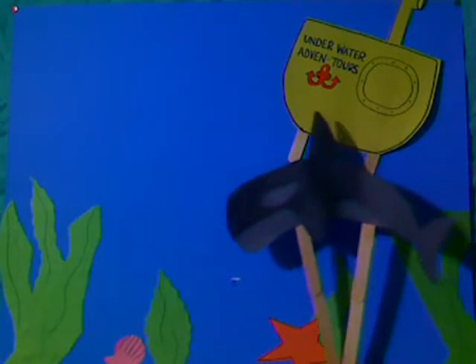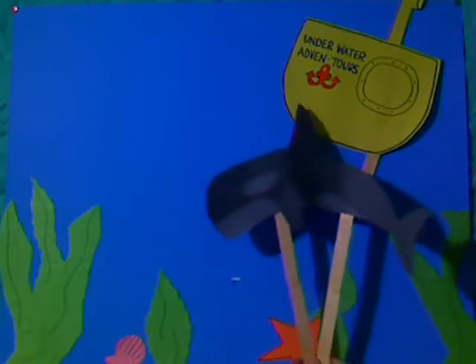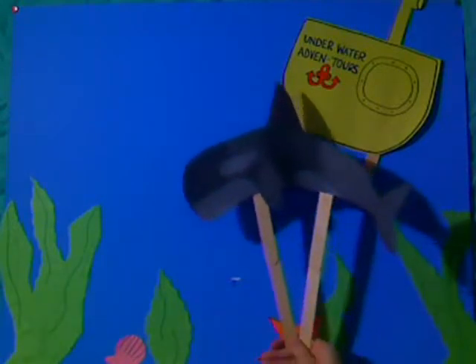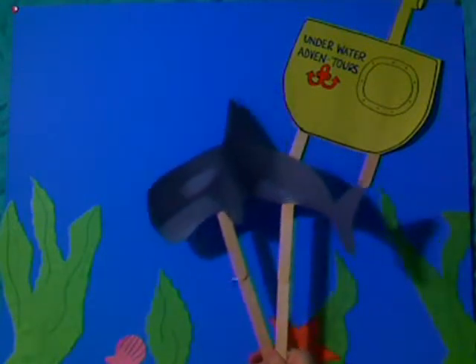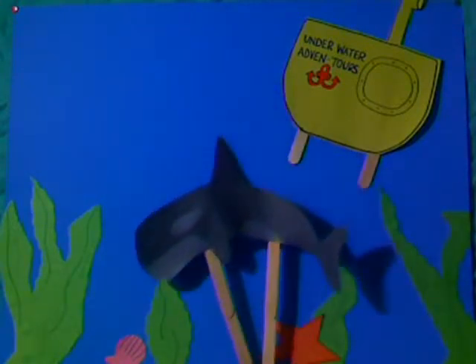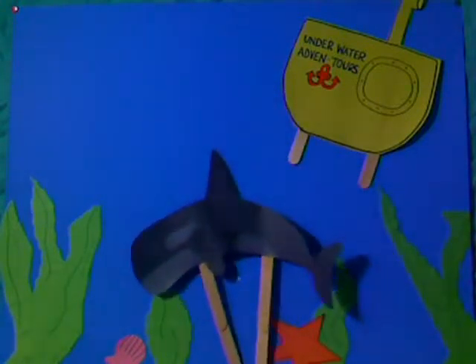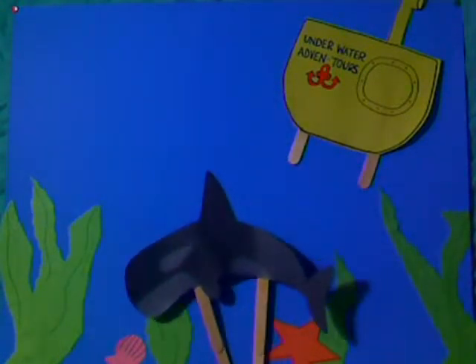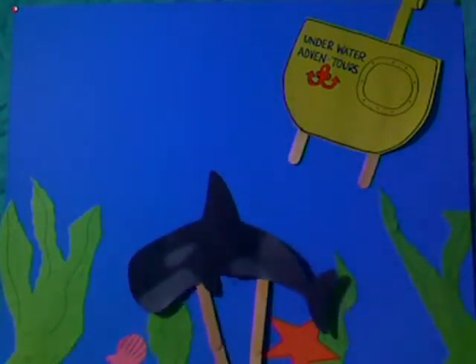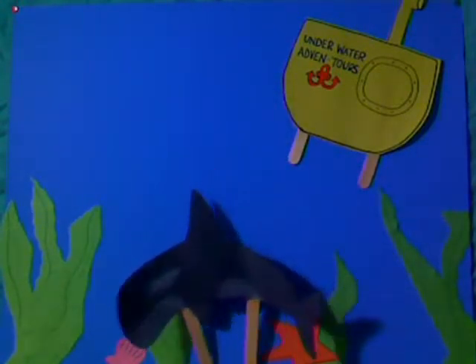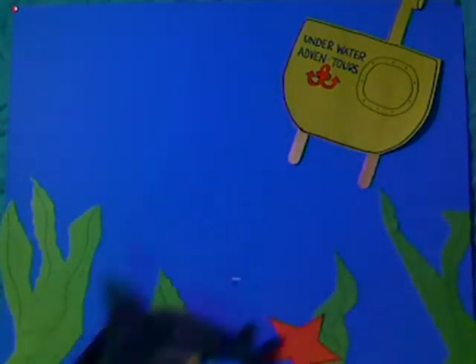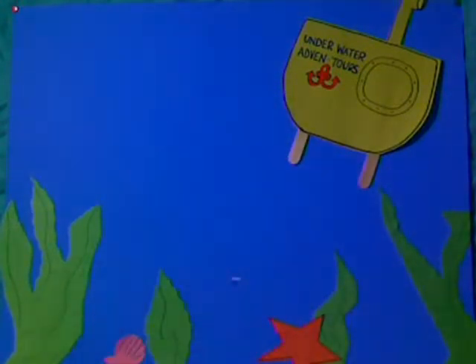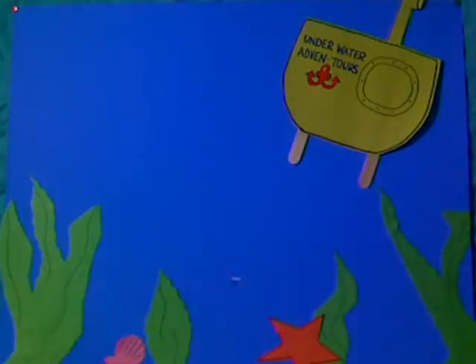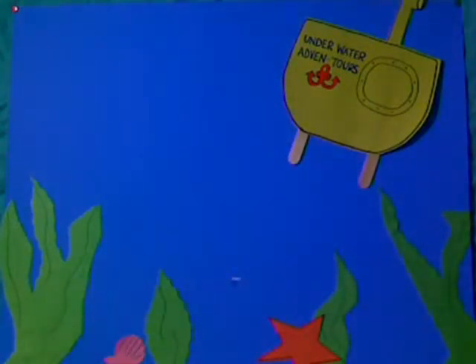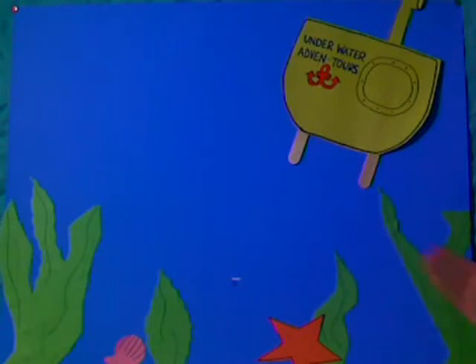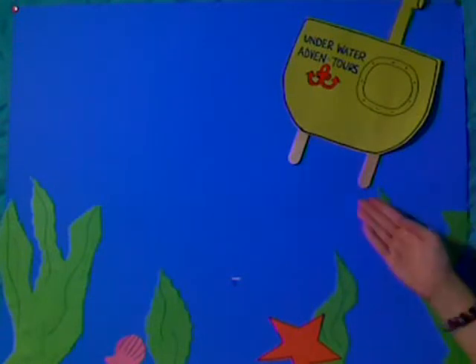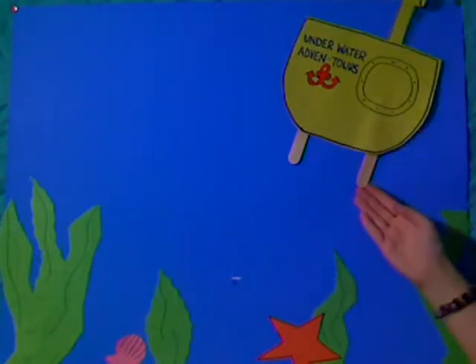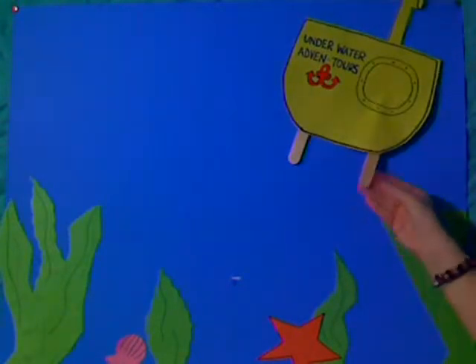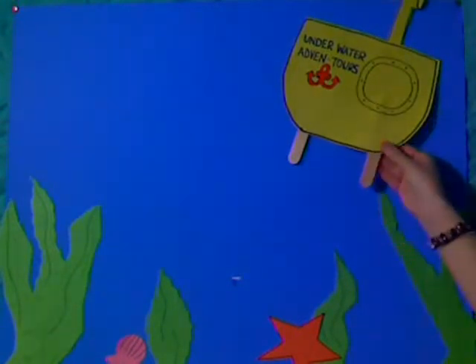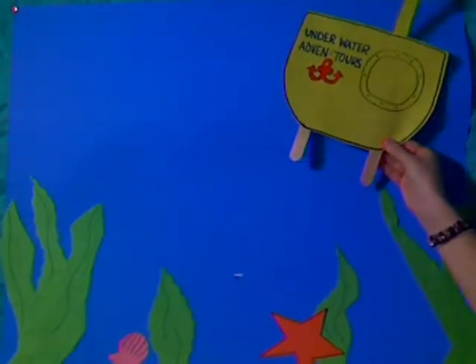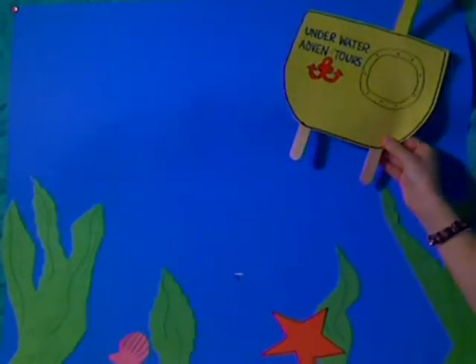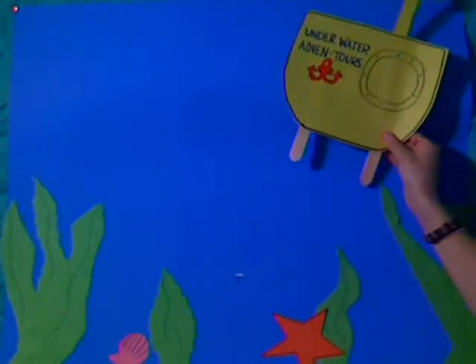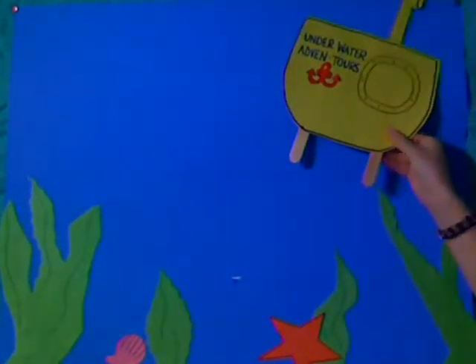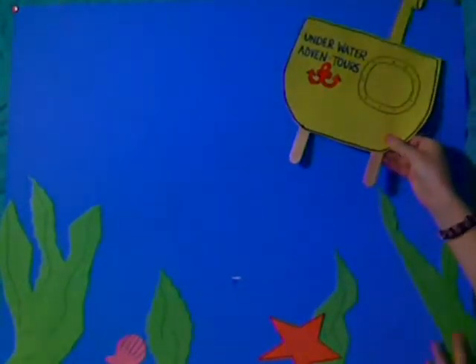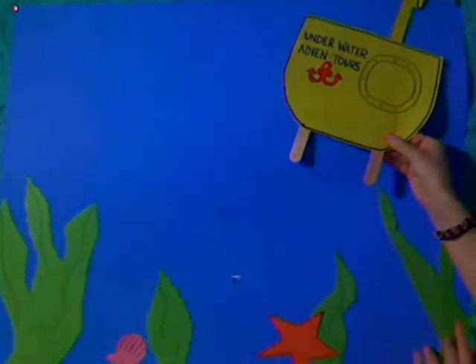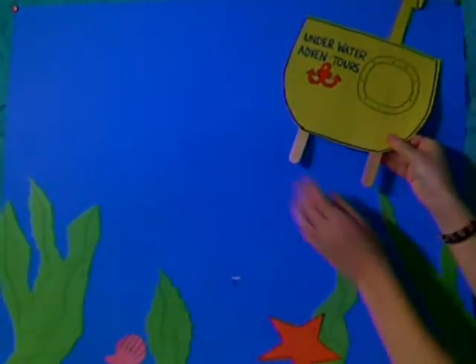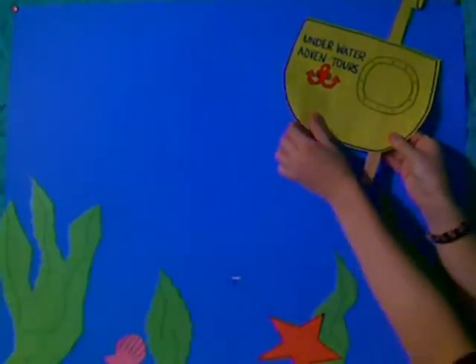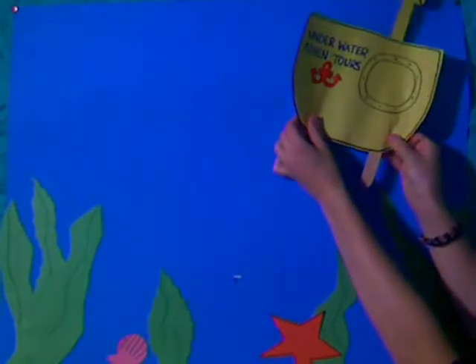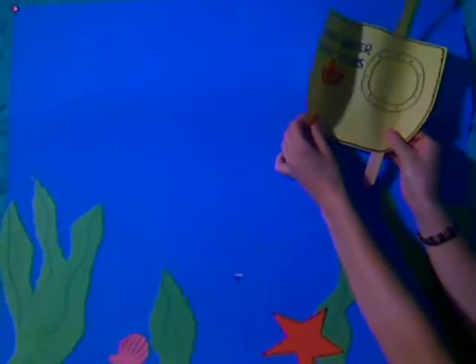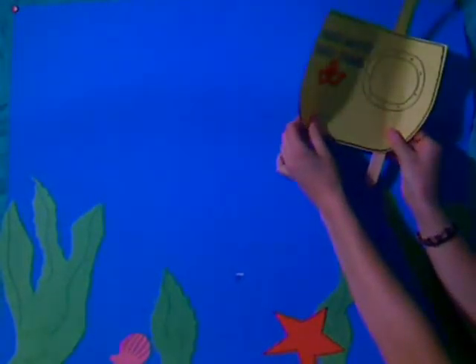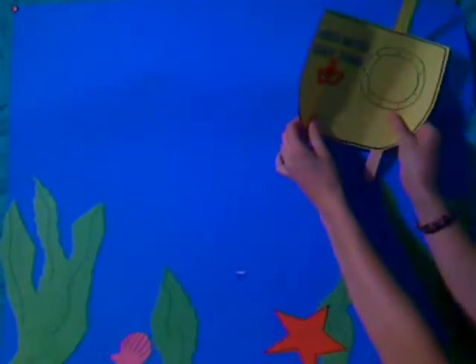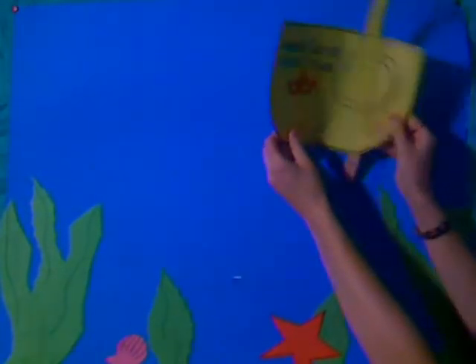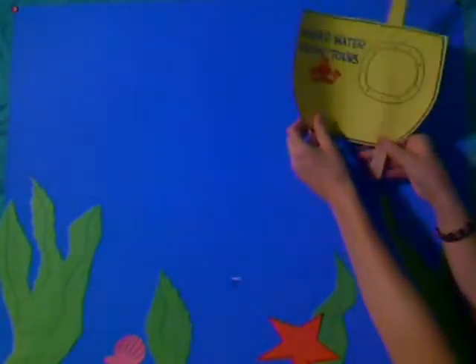Now that we have seen the ocean's food chain from up close, I think it's time that we submerge back up to the top and arrive safely back at home. Thank you for going on this remarkable and unforgettable field trip with me. See you next time!